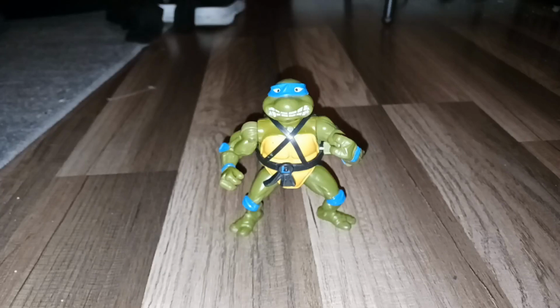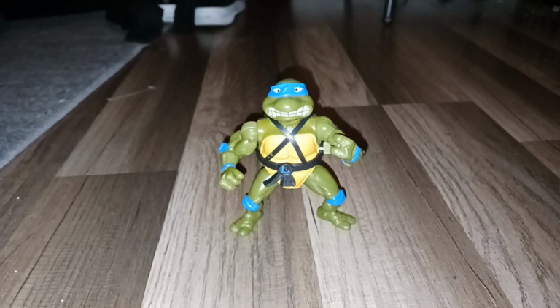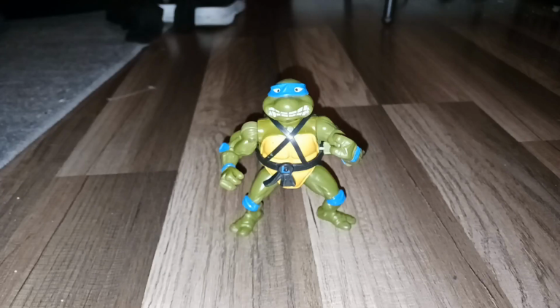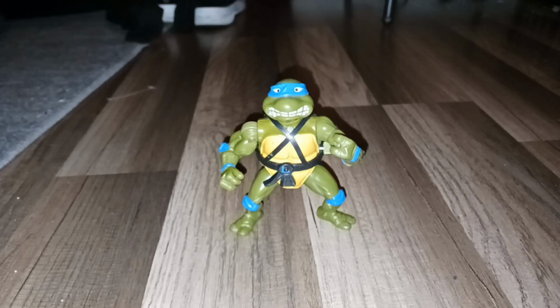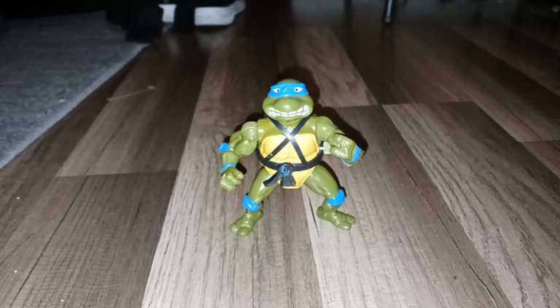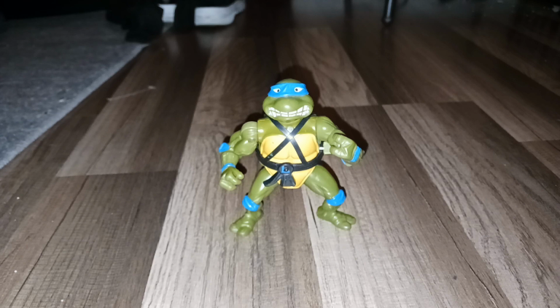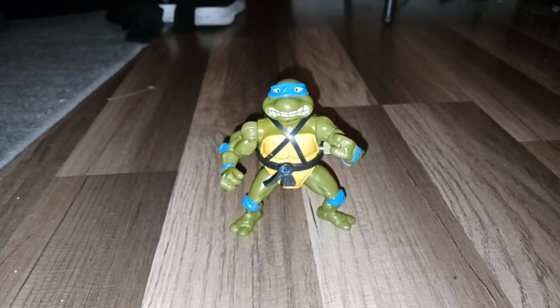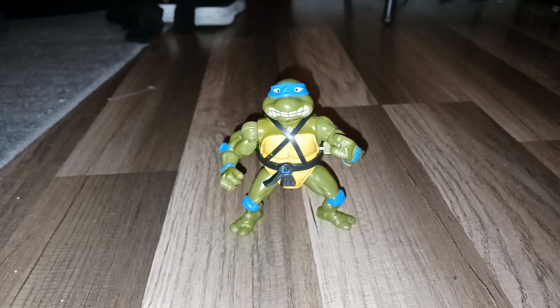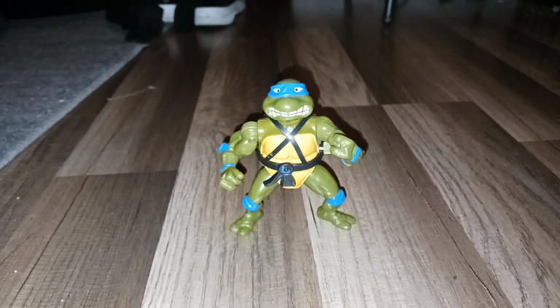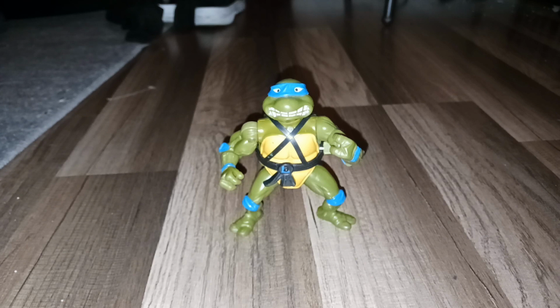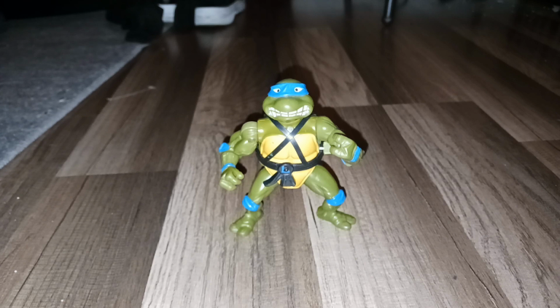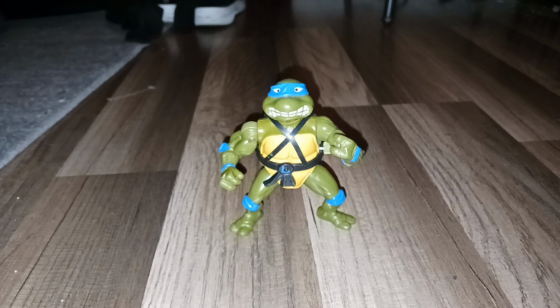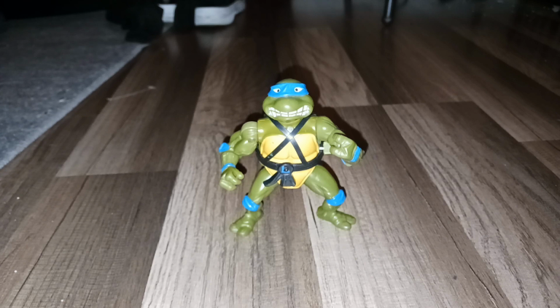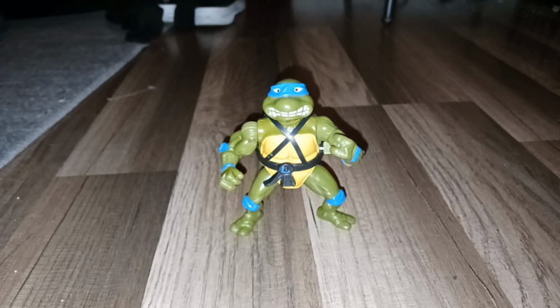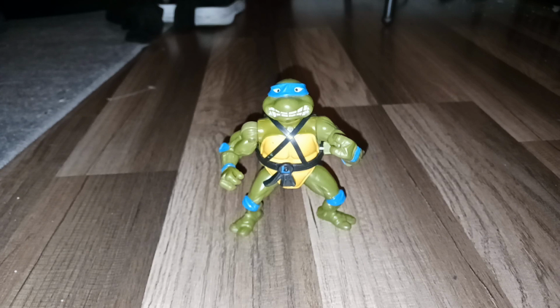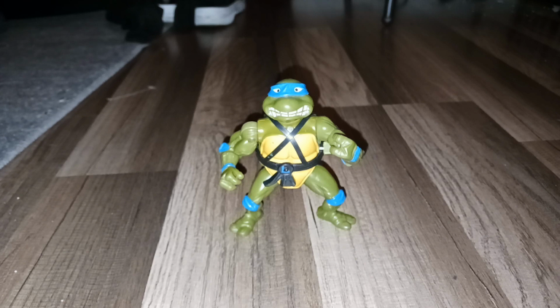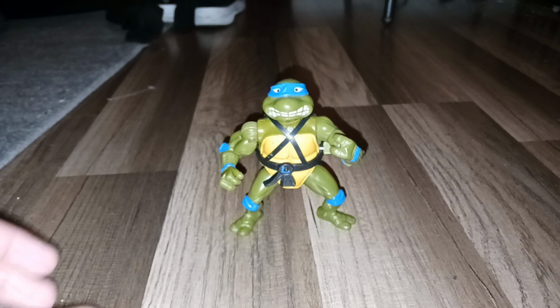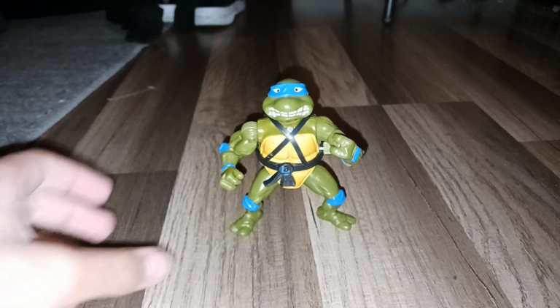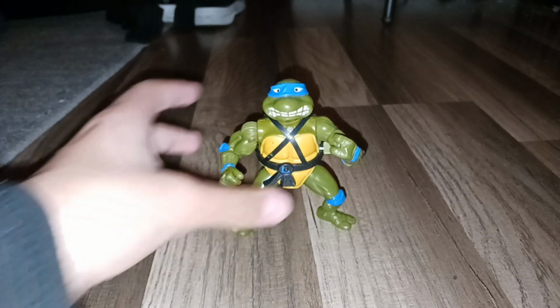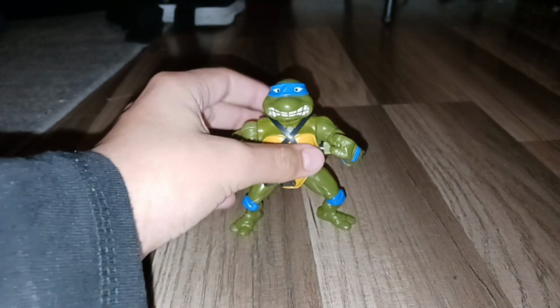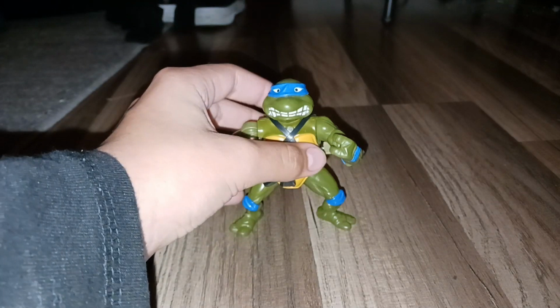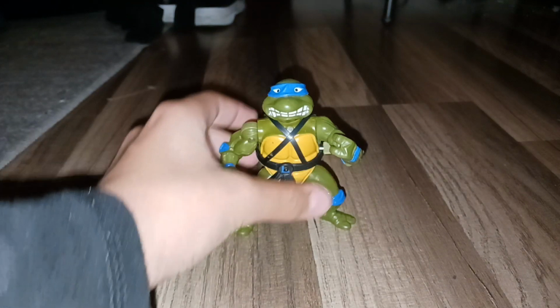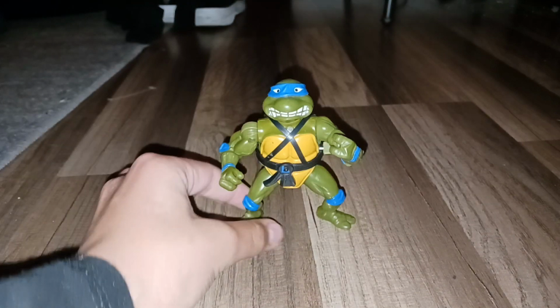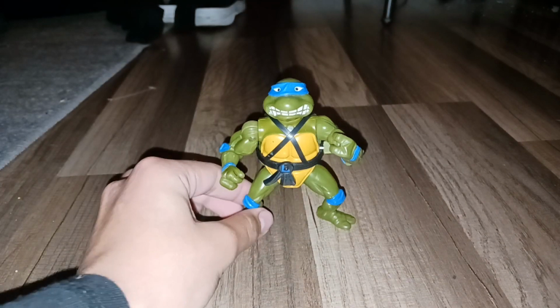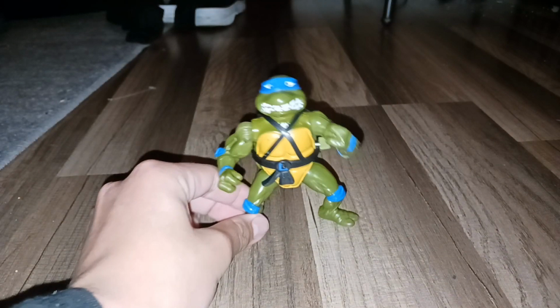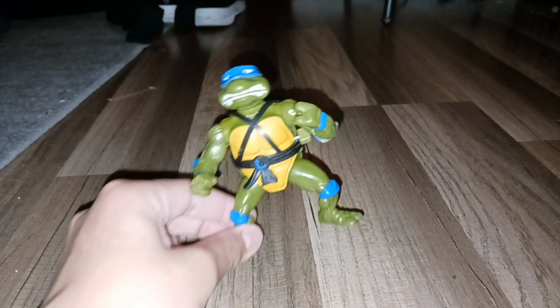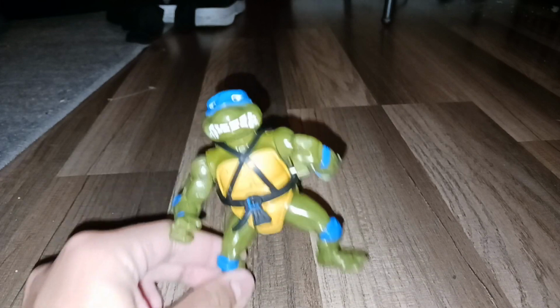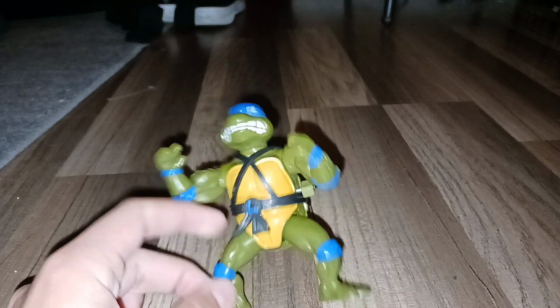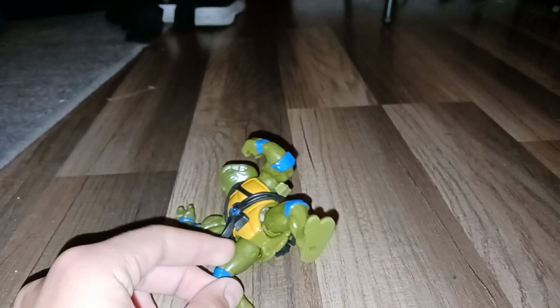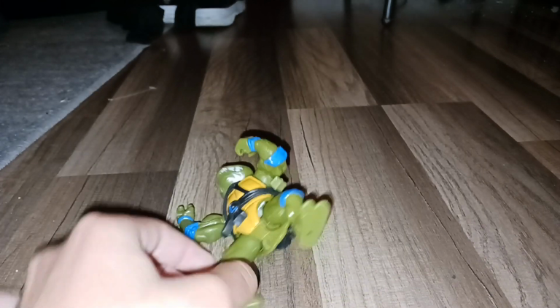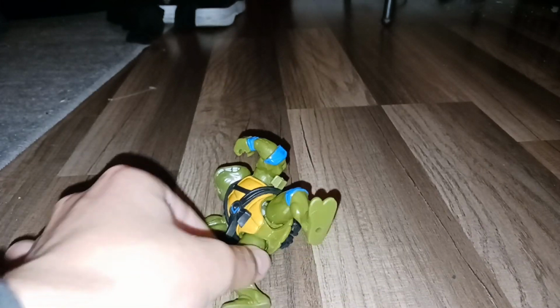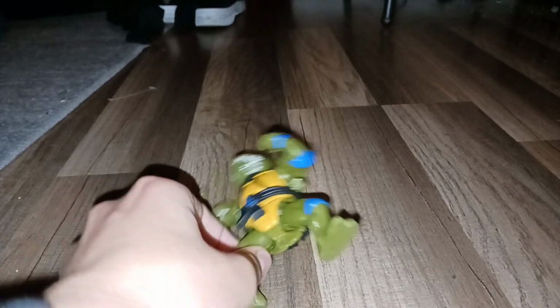Hello, this video is about Wacky Action Sword Sliced on Leonardo. As you can see, it's Leo Alpha.